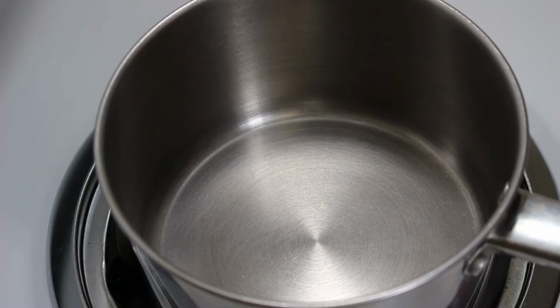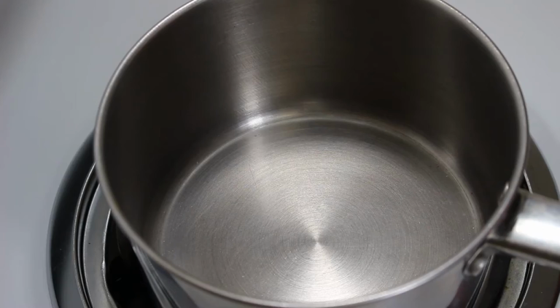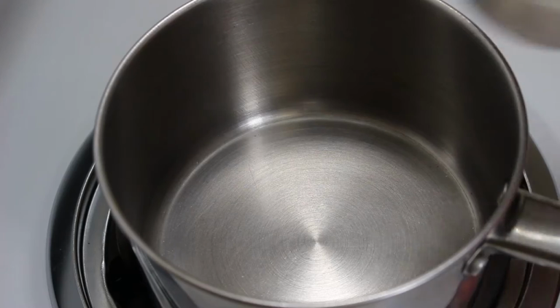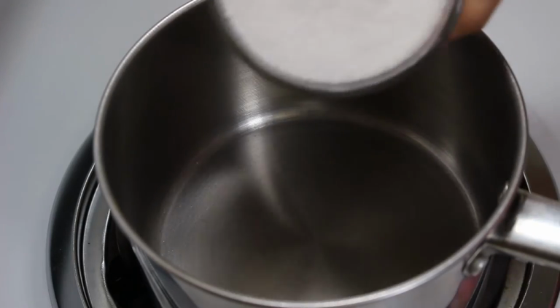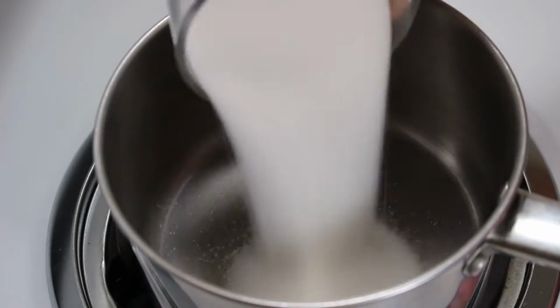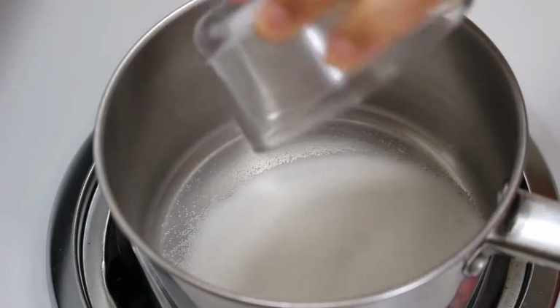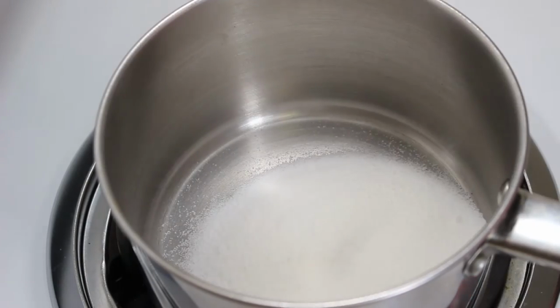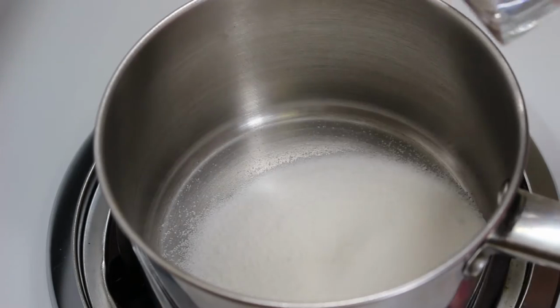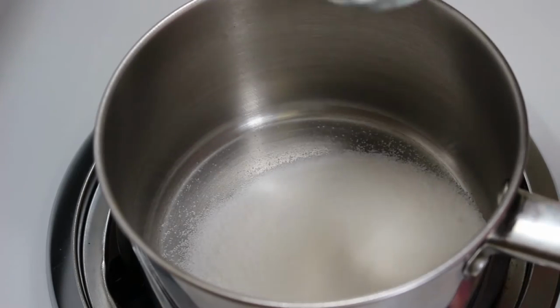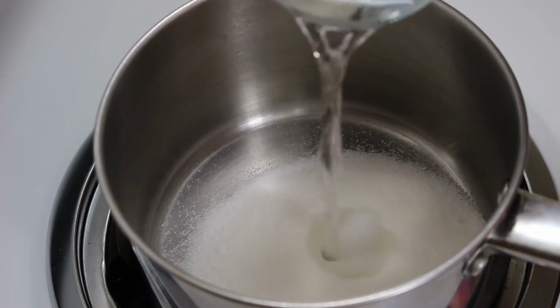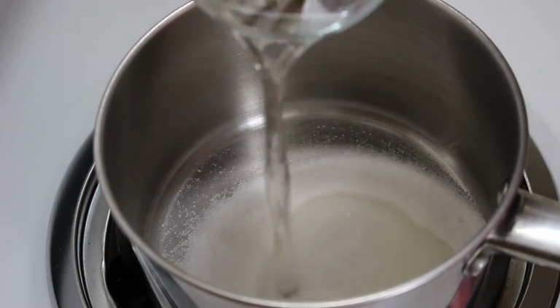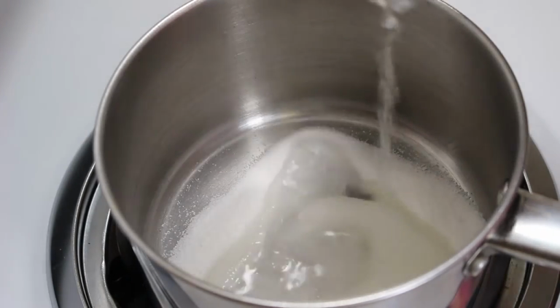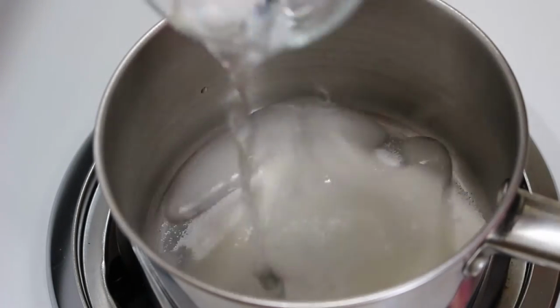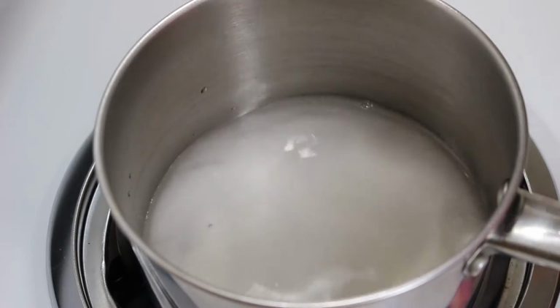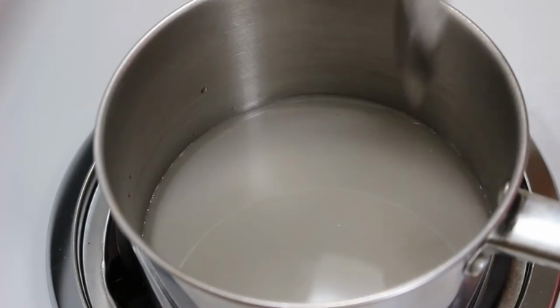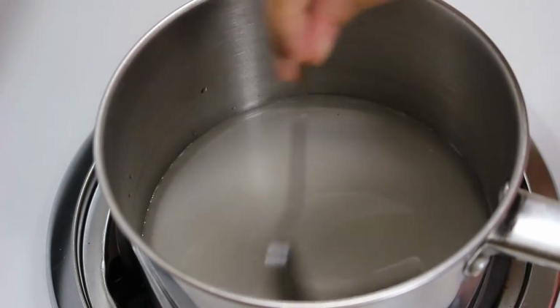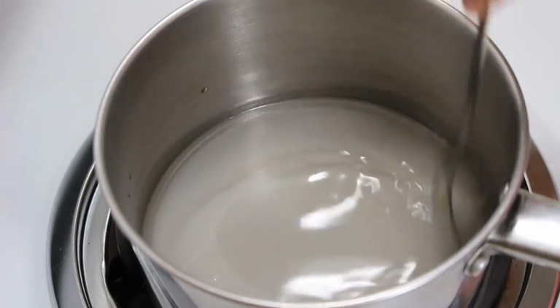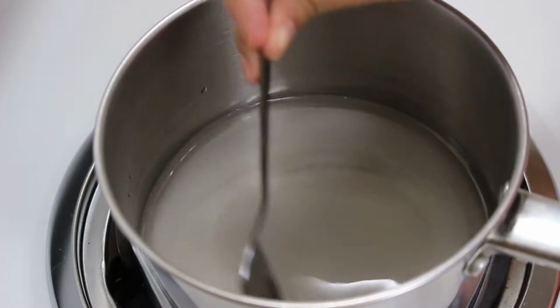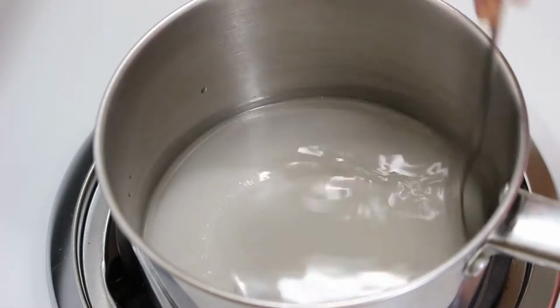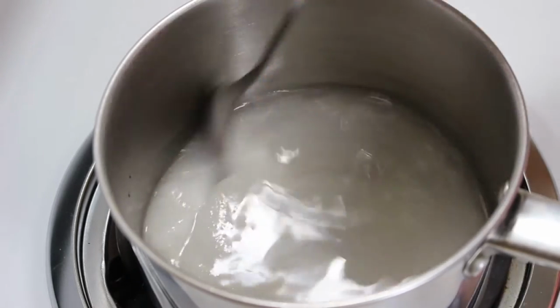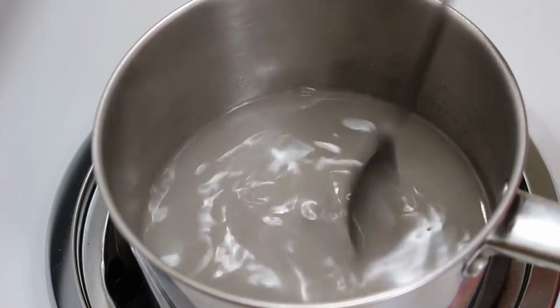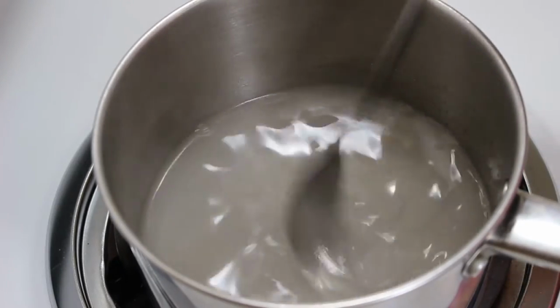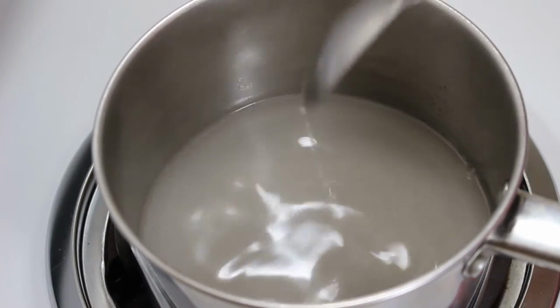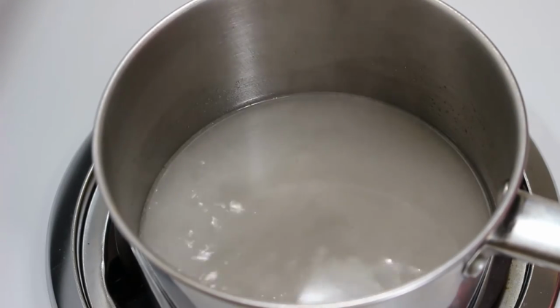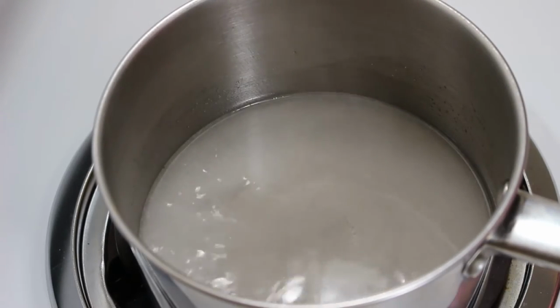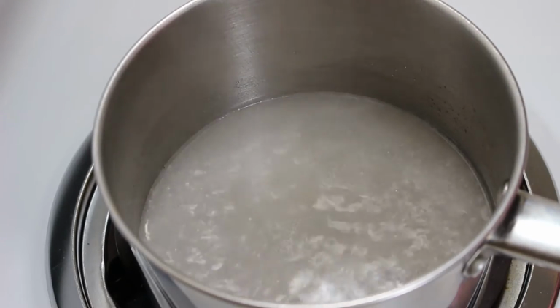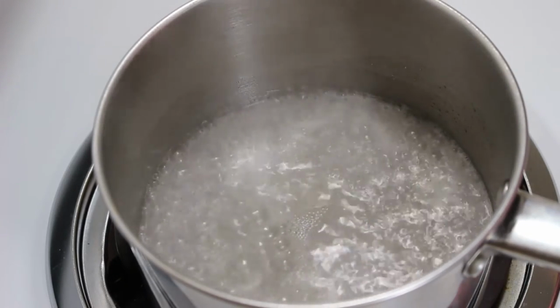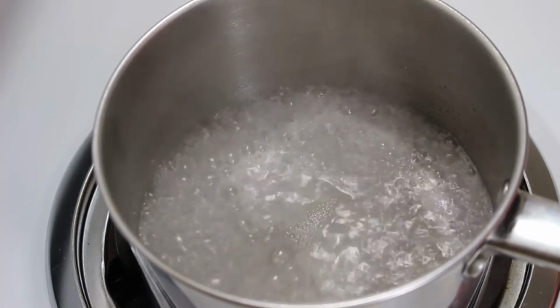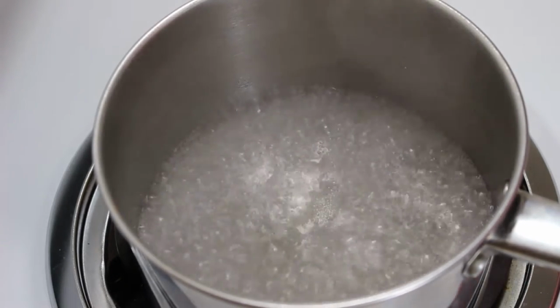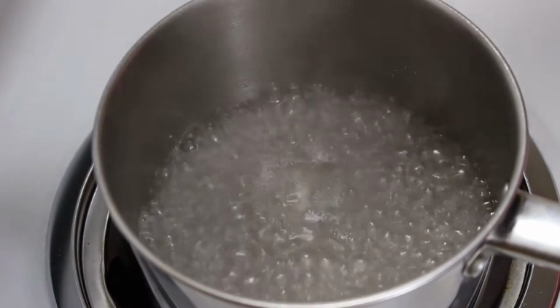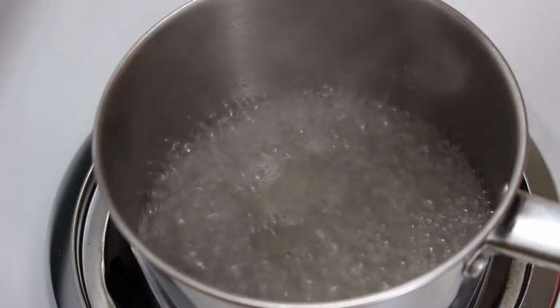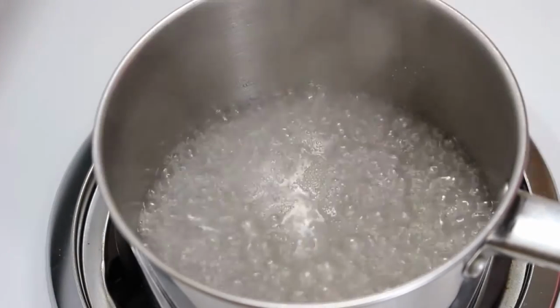First, we will start with preparing sugar syrup. For this, add 1 cup of sugar and 1 cup of water in a pan. Stir the mixture and let it boil on high heat. After getting one boil, turn off the heat as we don't want the syrup to be too thick.